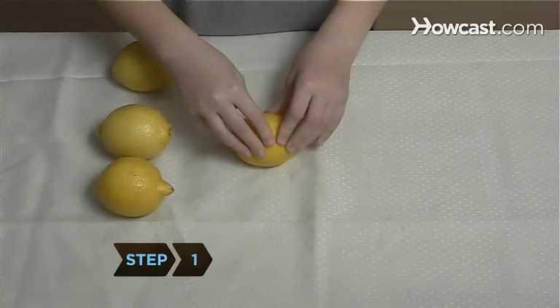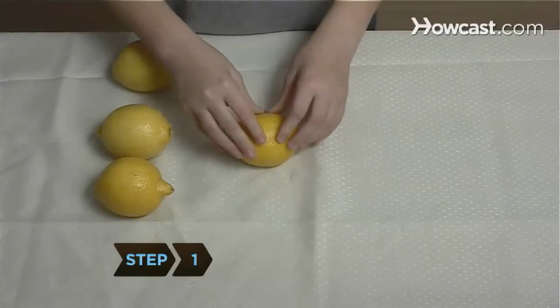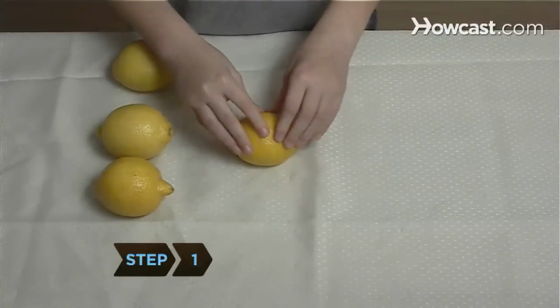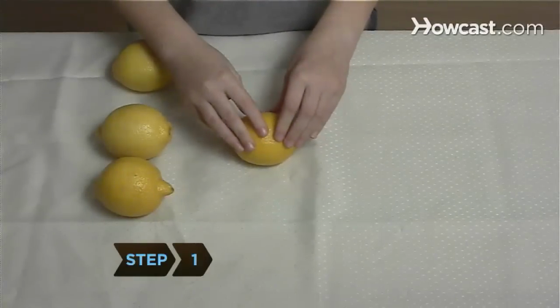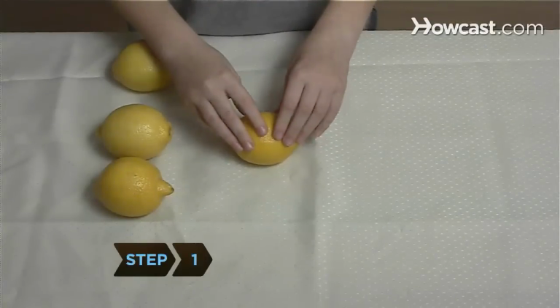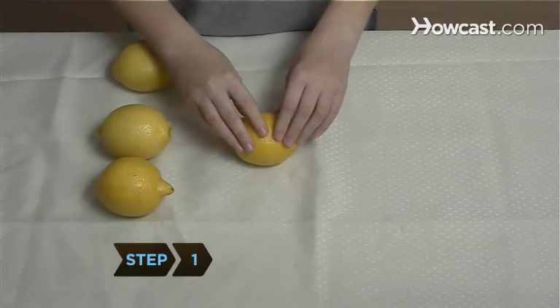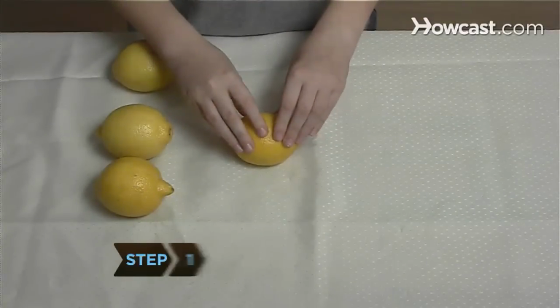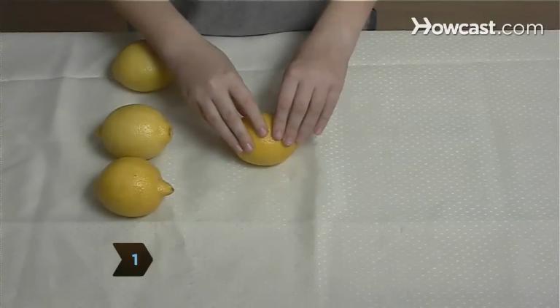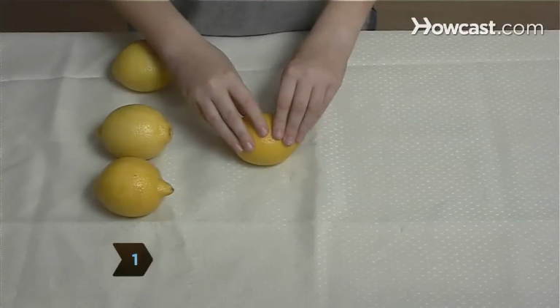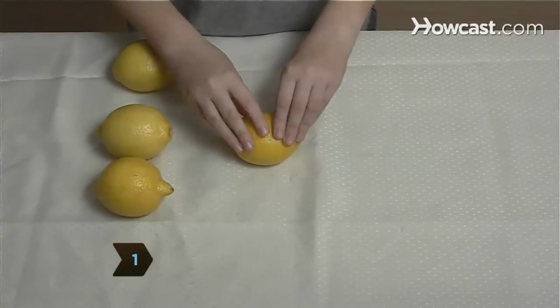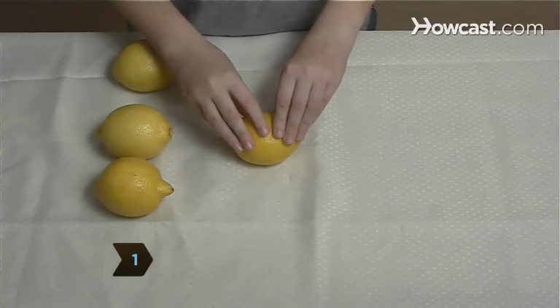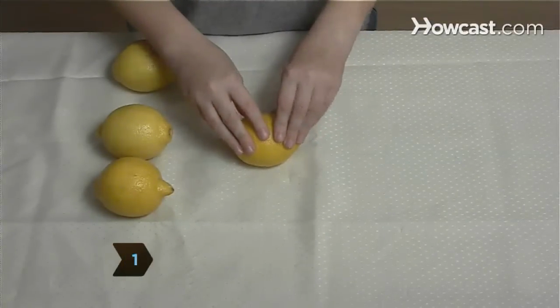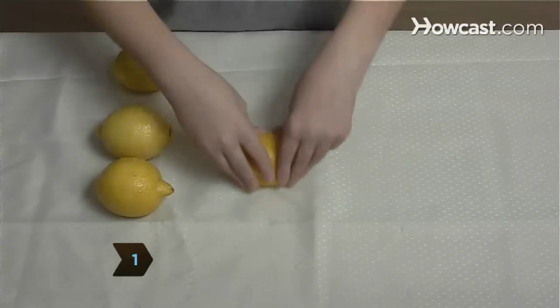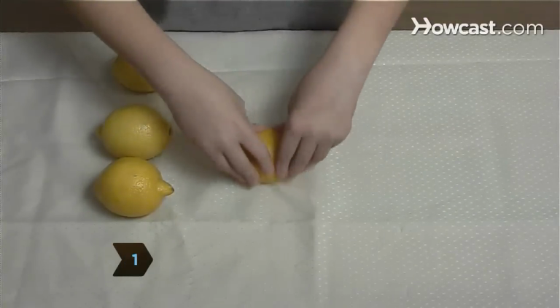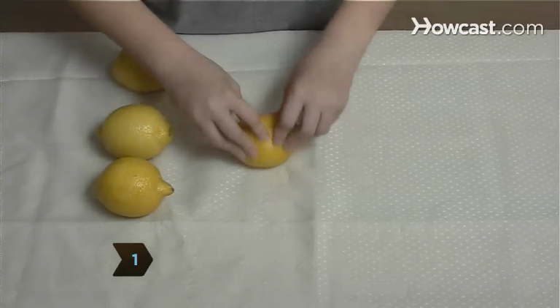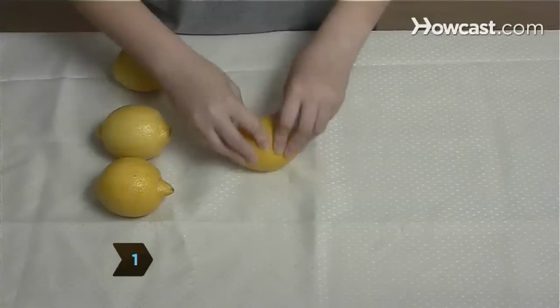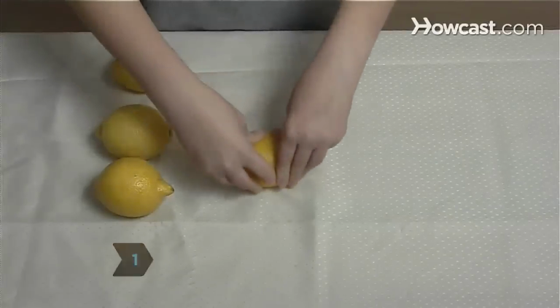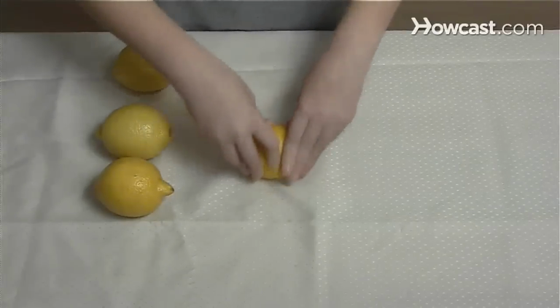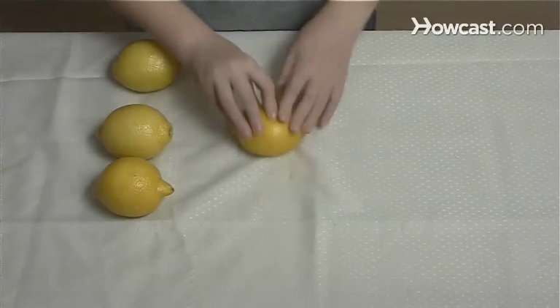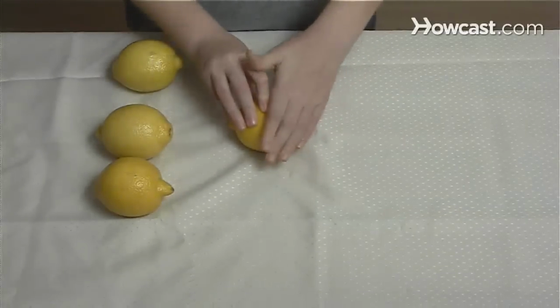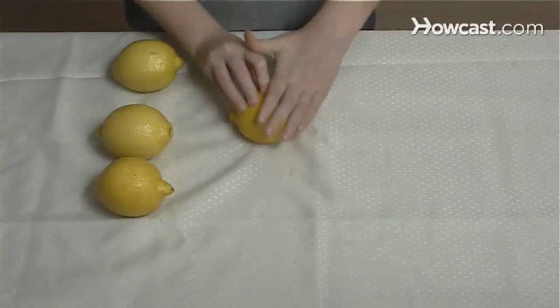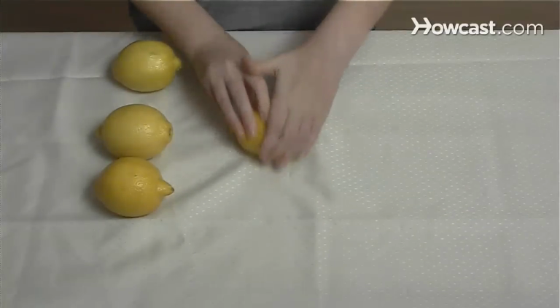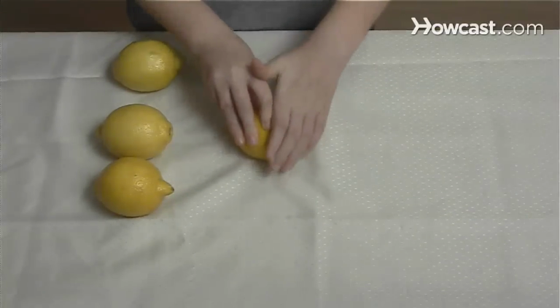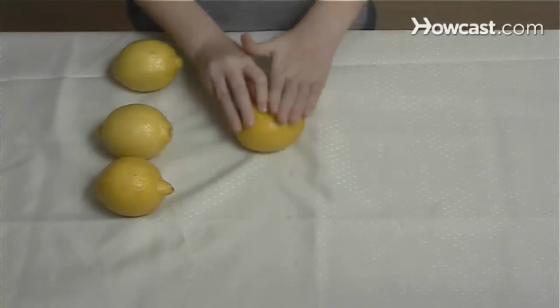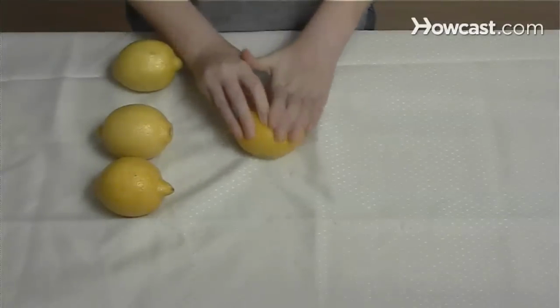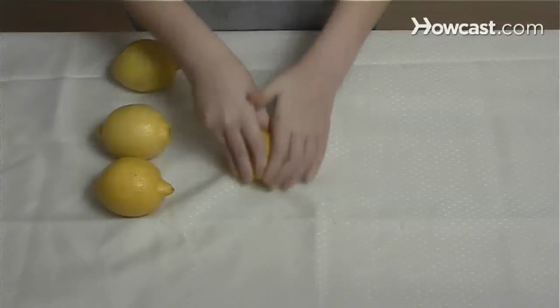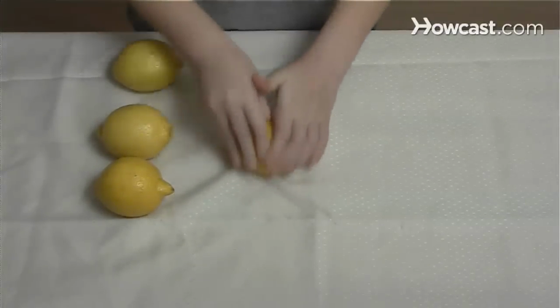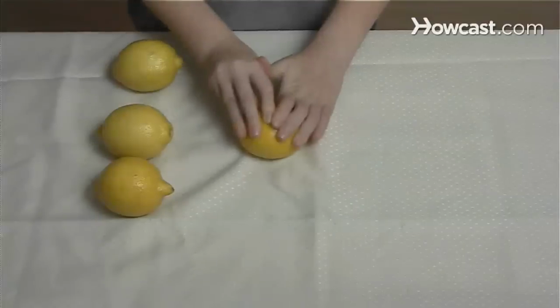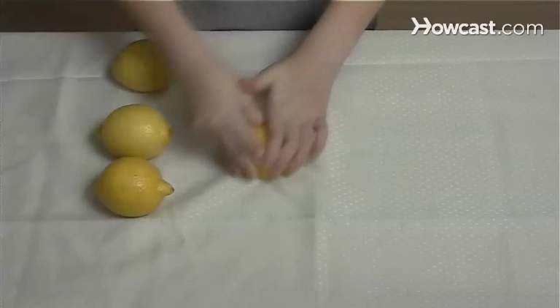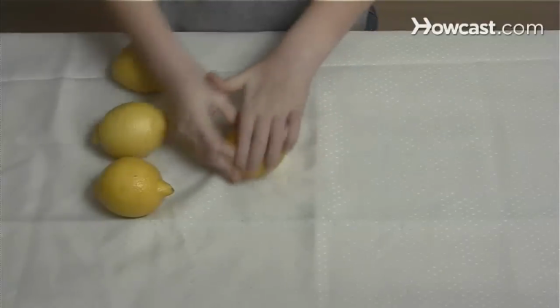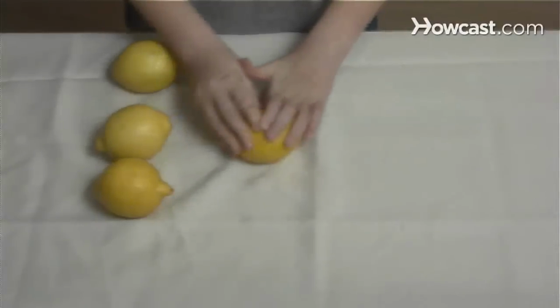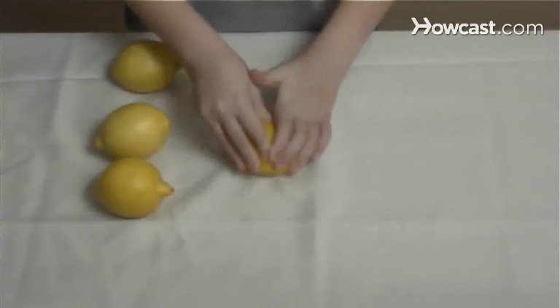Step 1. Roll a lemon around on a table to soften up the inside without breaking the skin. If it's too firm, it could reduce the battery's charge.